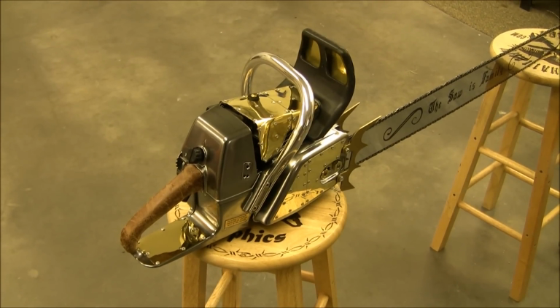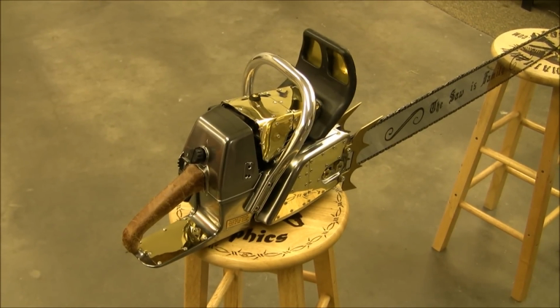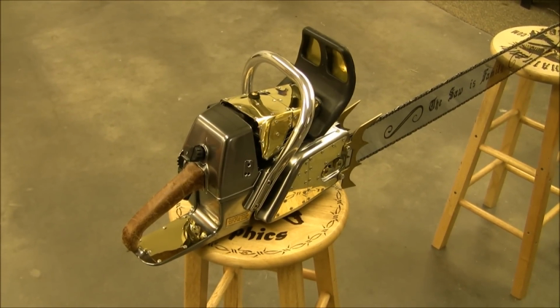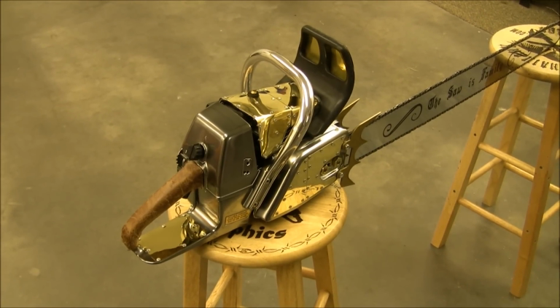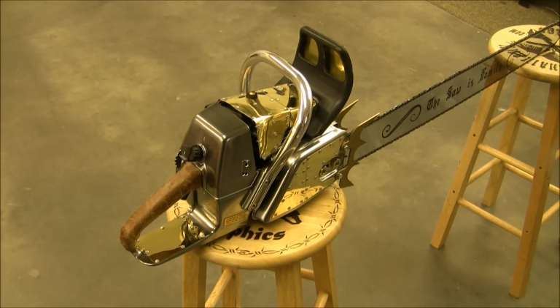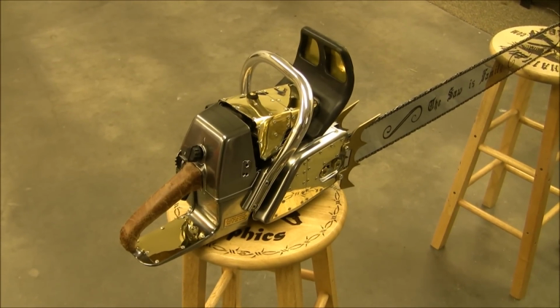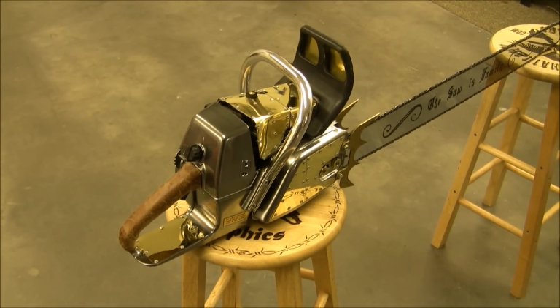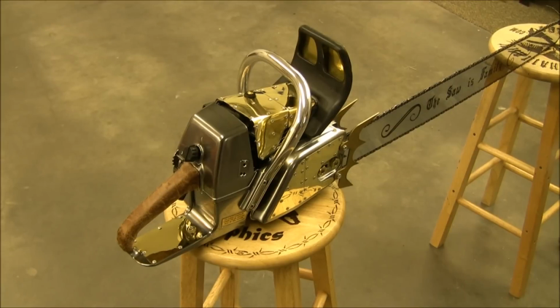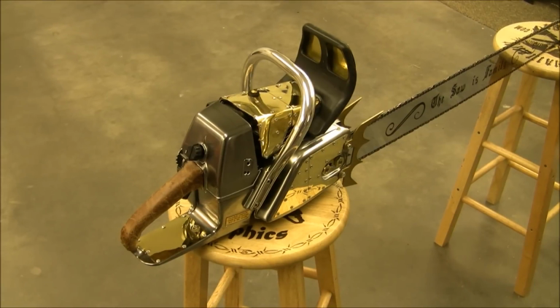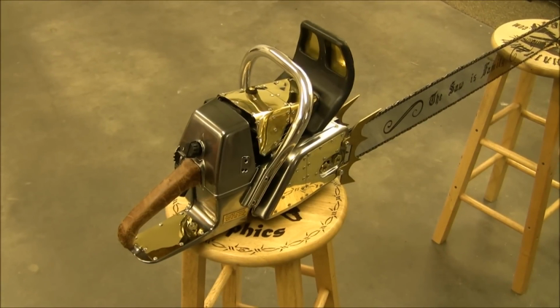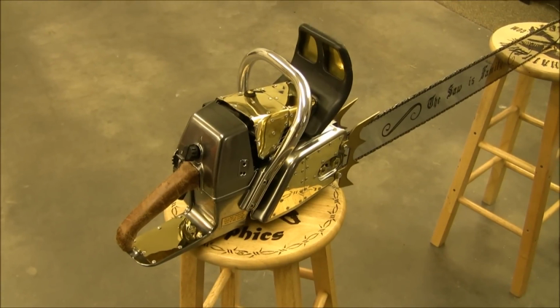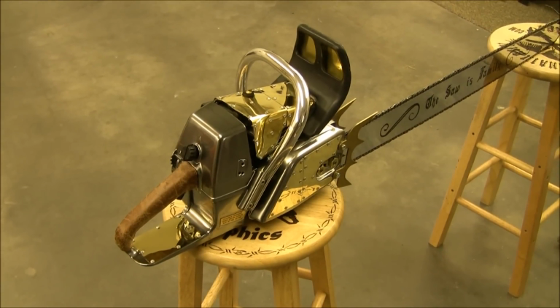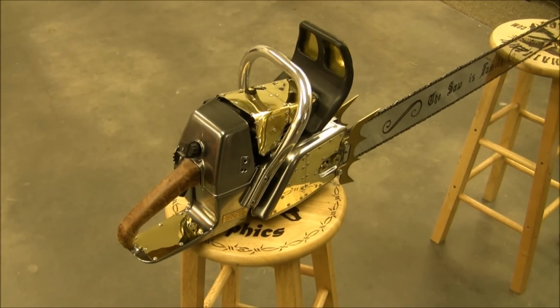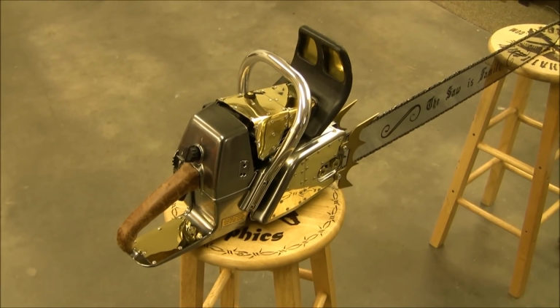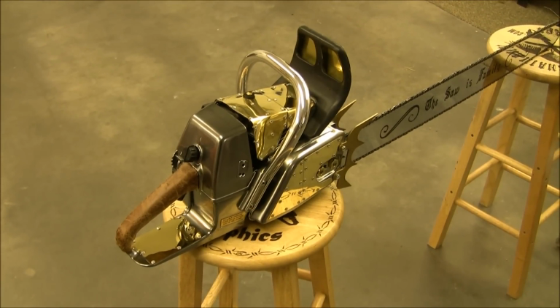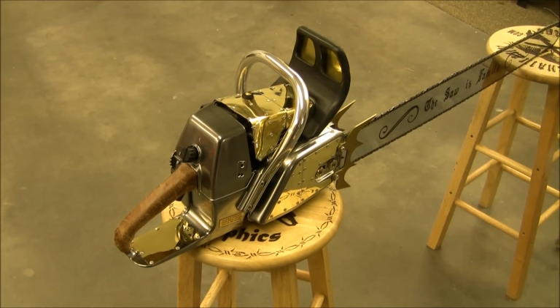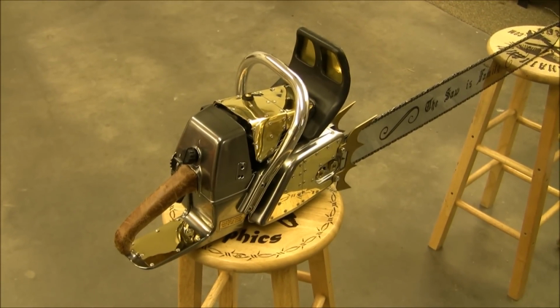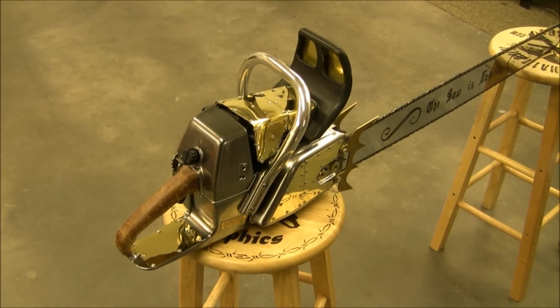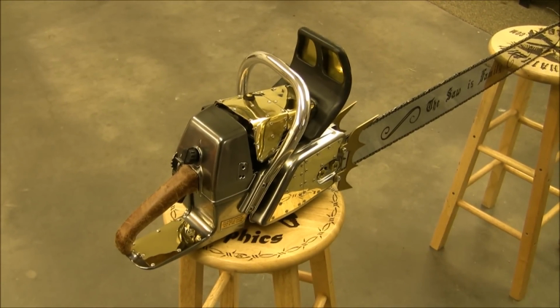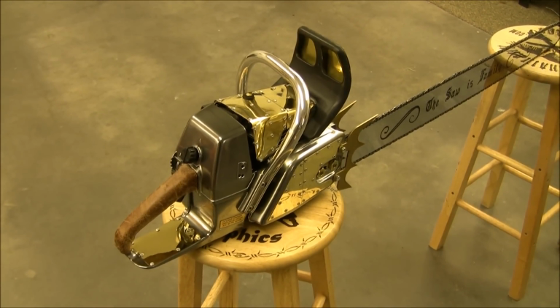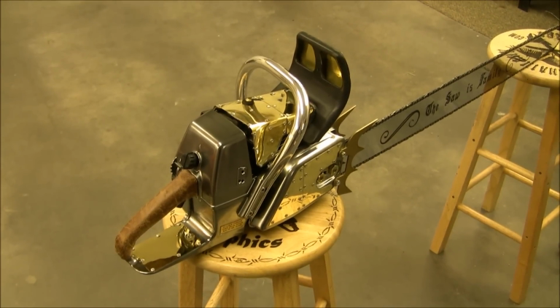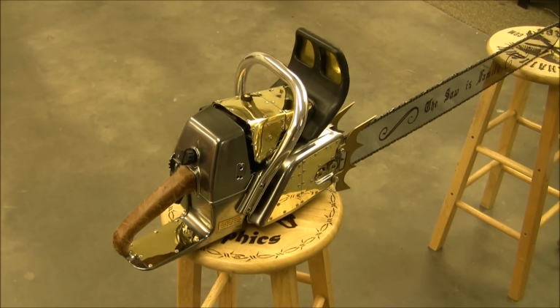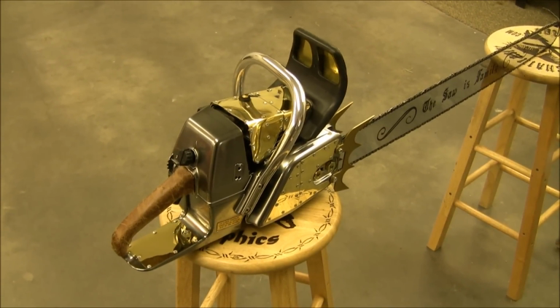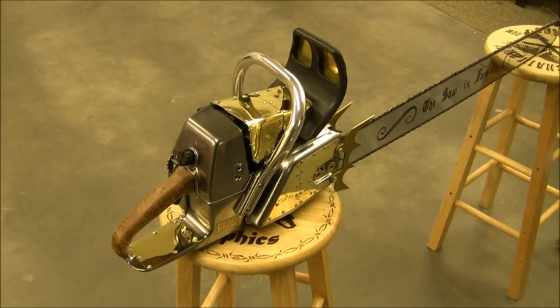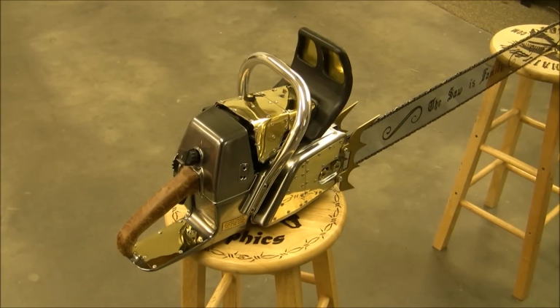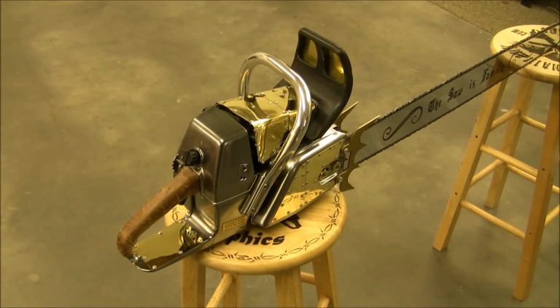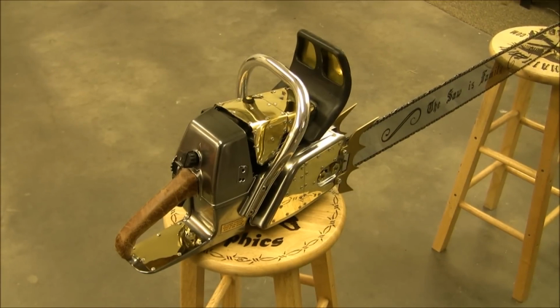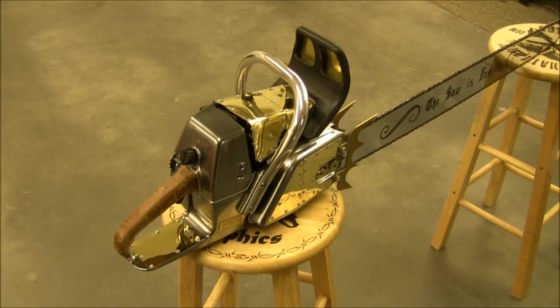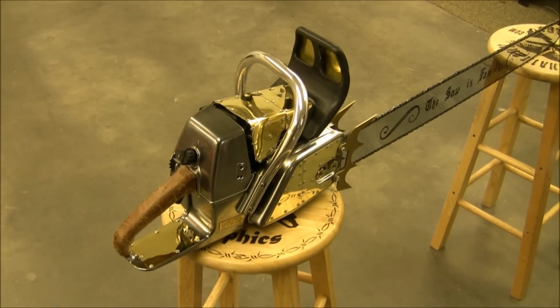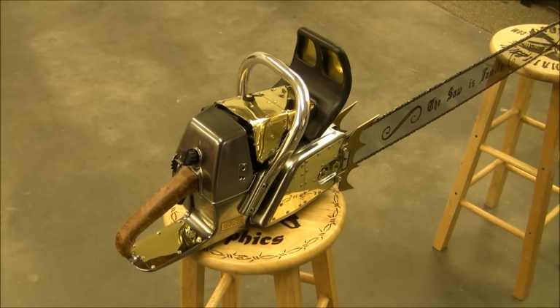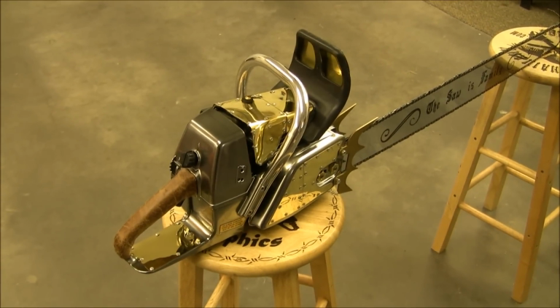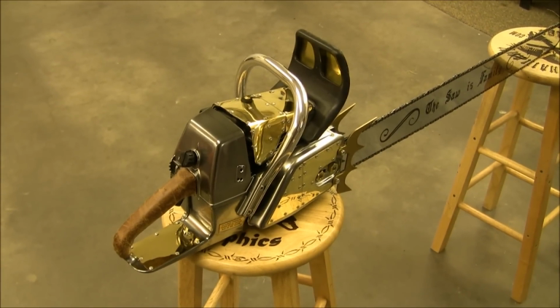Hey, how's it going? I've got a couple of requests from guys asking me, along with my mask reviews, to do one of my chainsaws. While I can't really do a review on it, I'll kind of do like an overview.